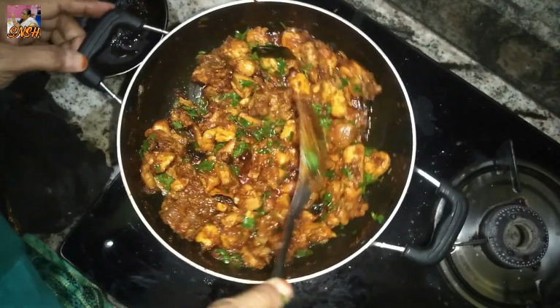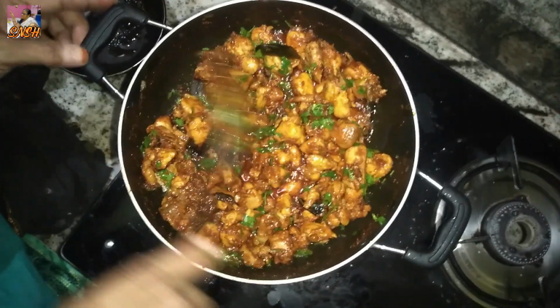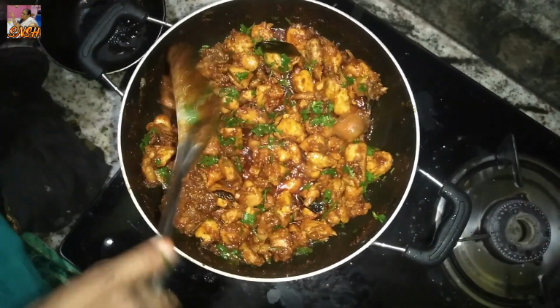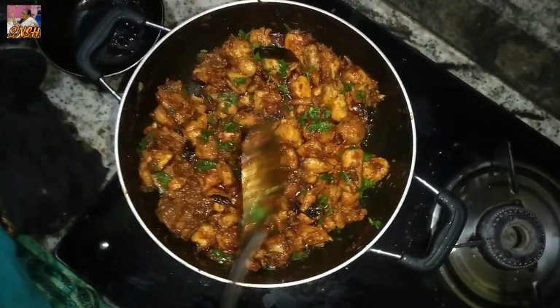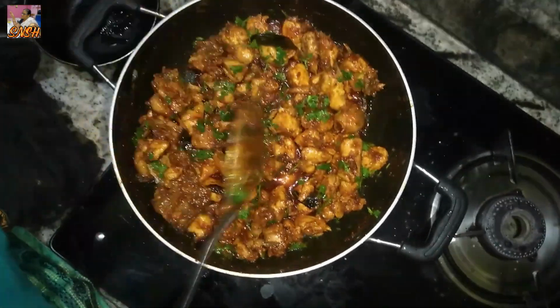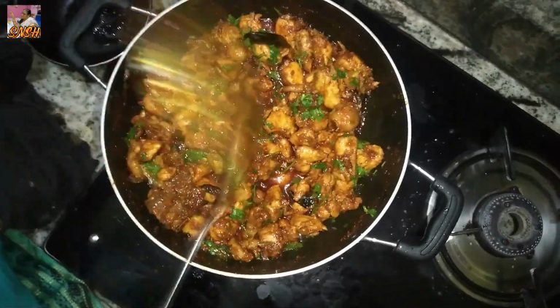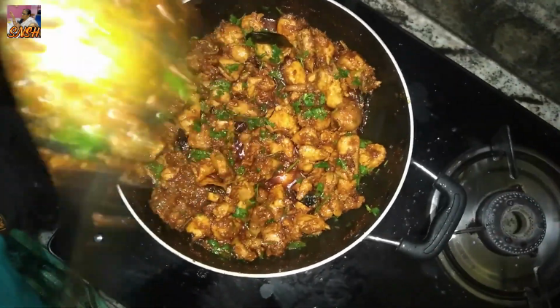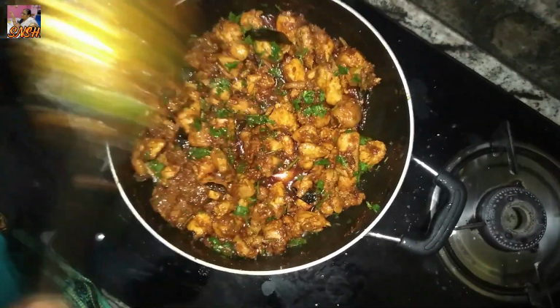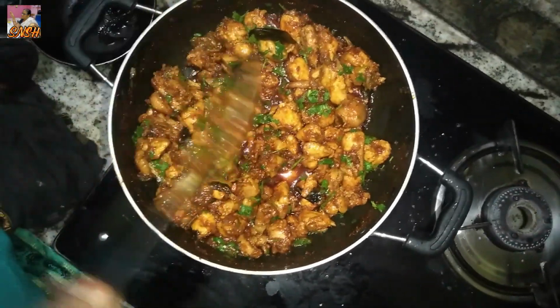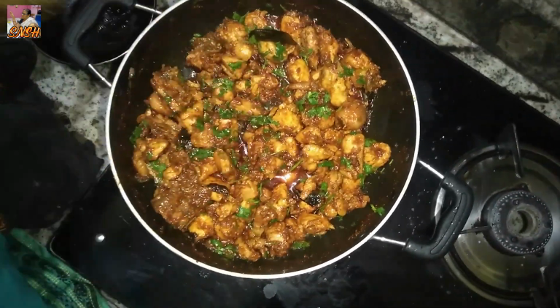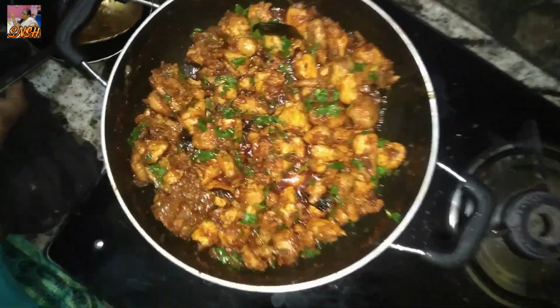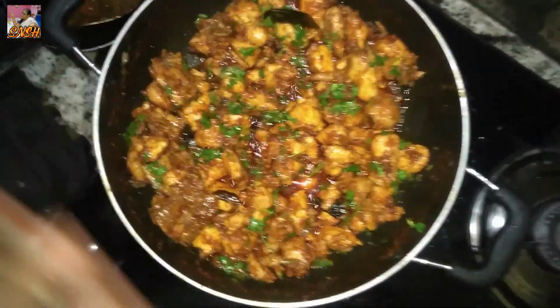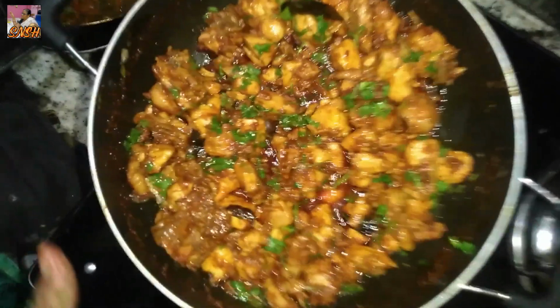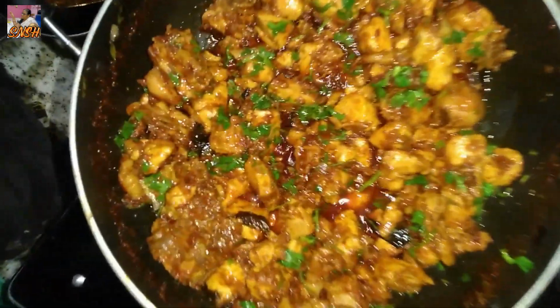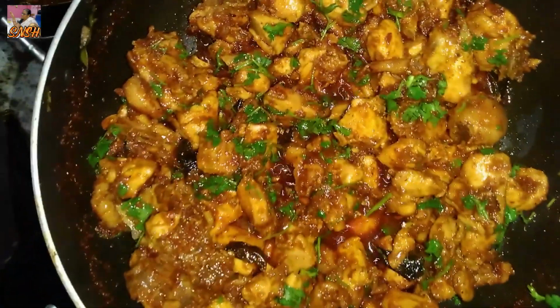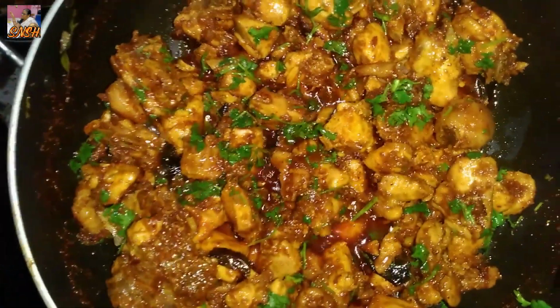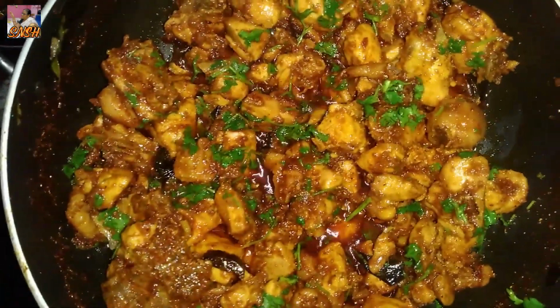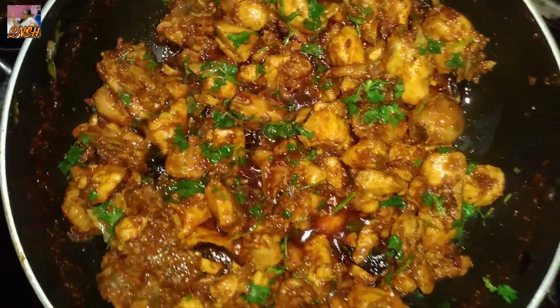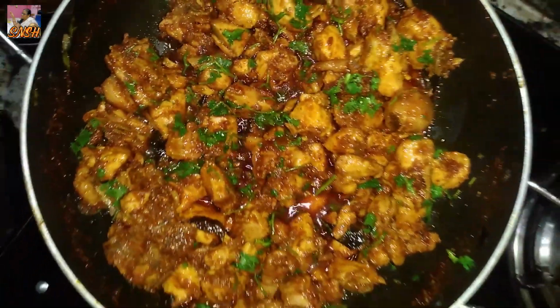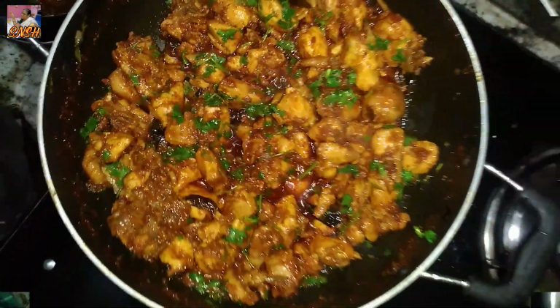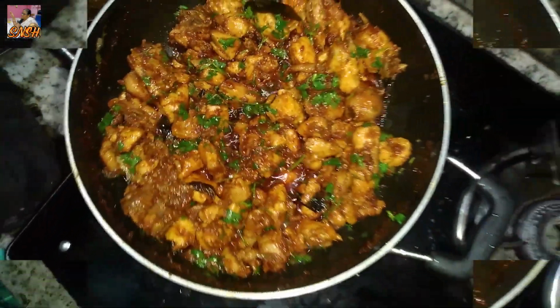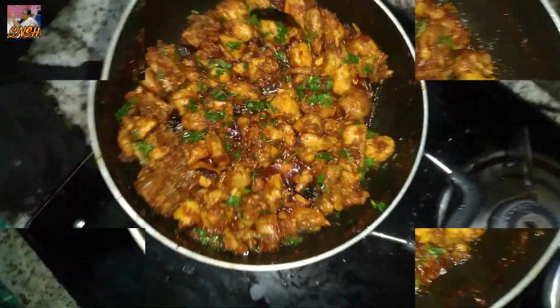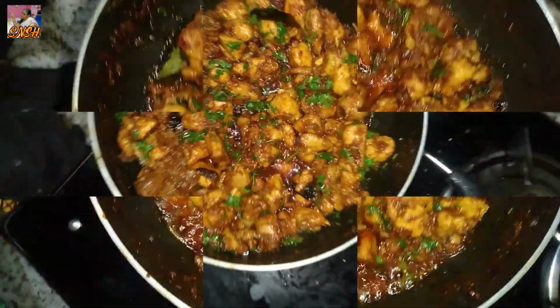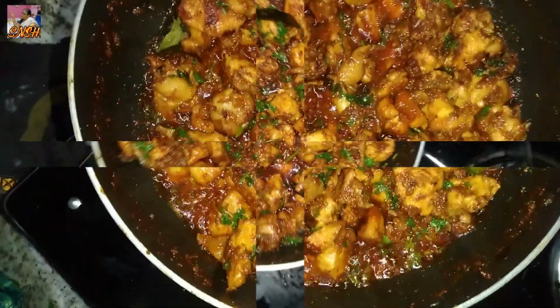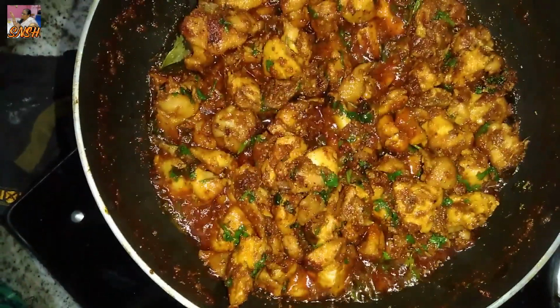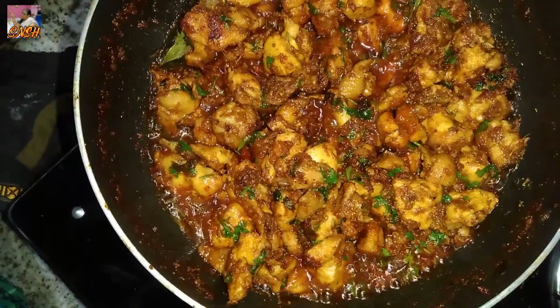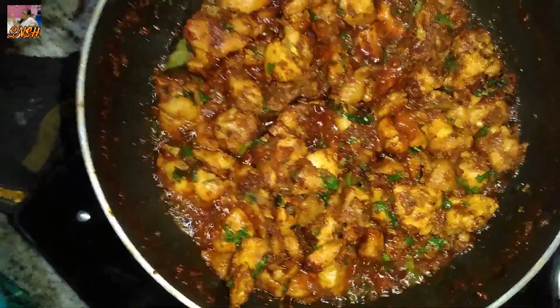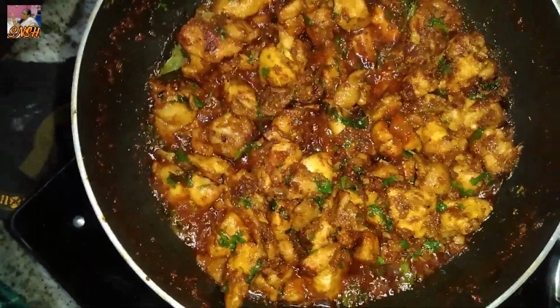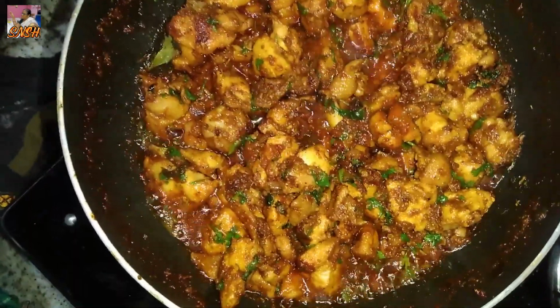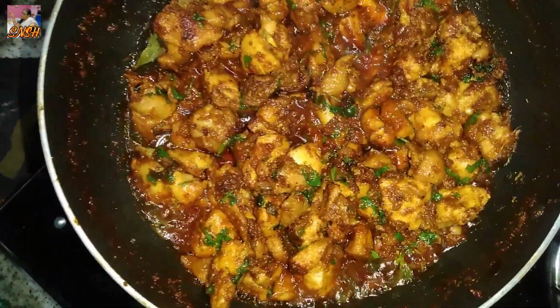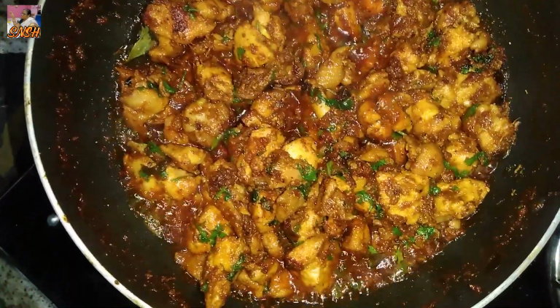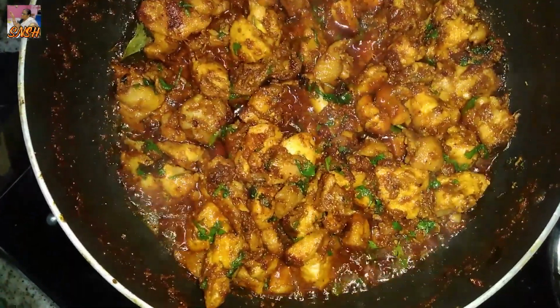I'll make the steak and chicken. I'll cook it in the pan for a minute. I'll cook it in the pan.